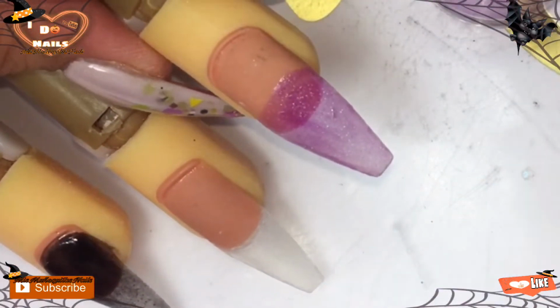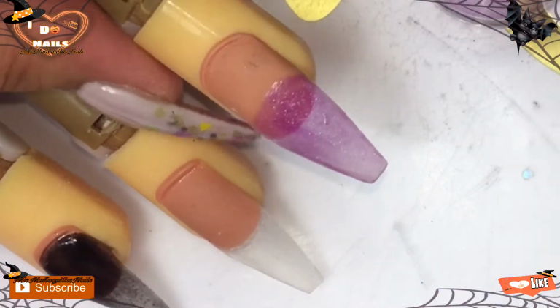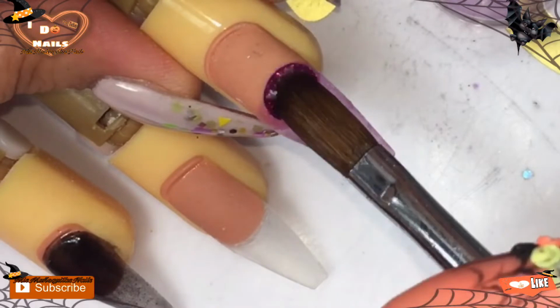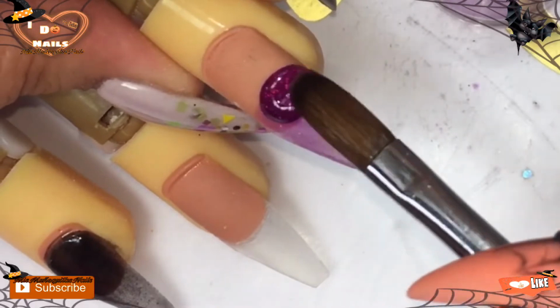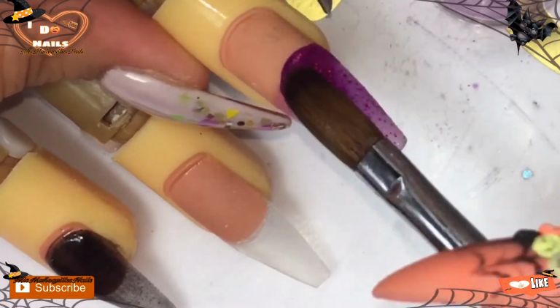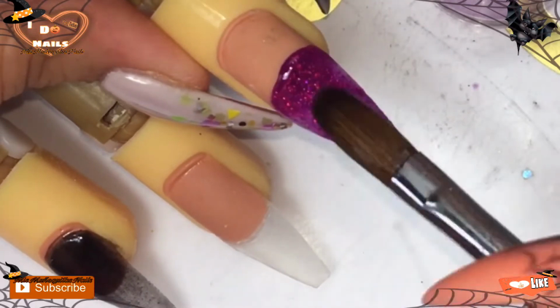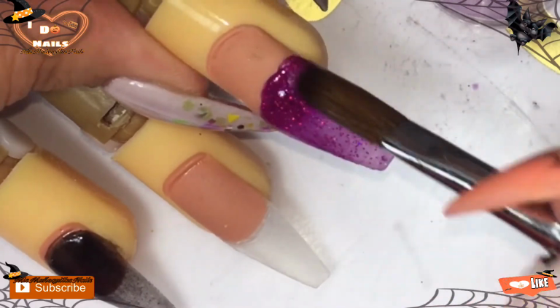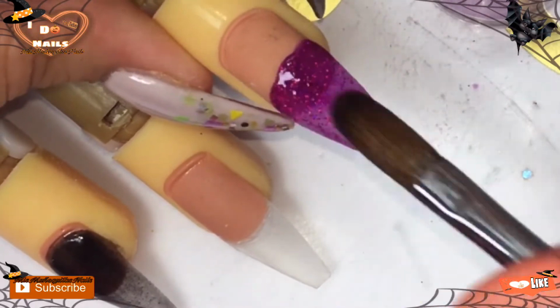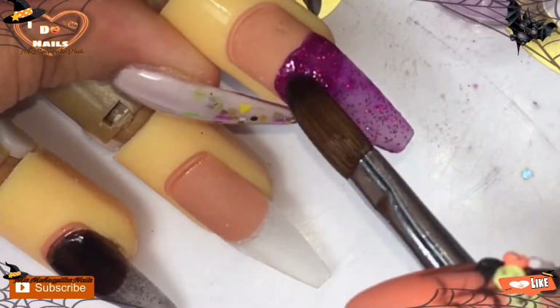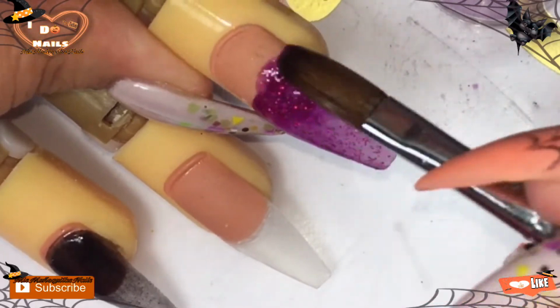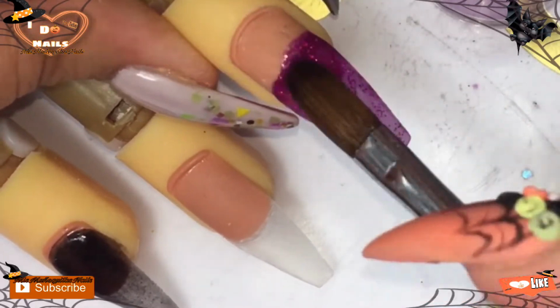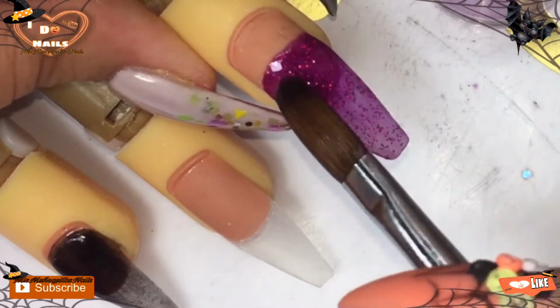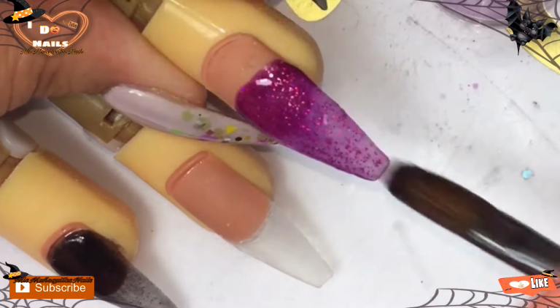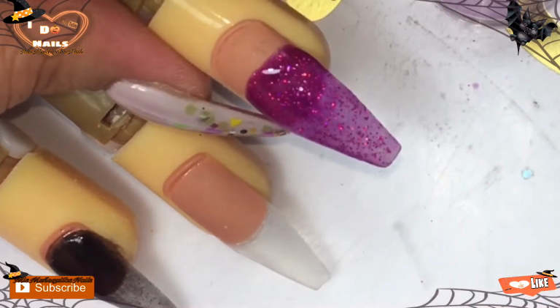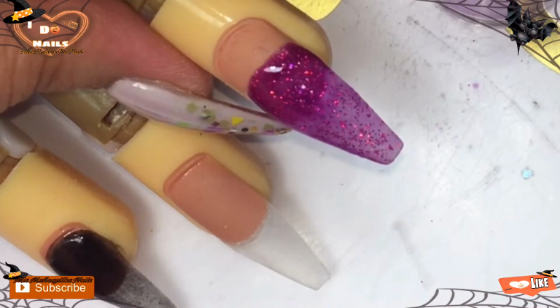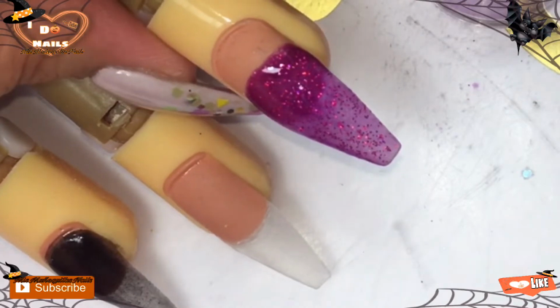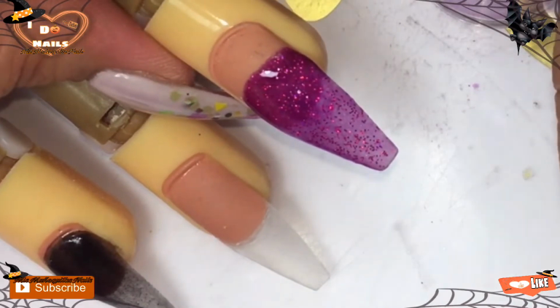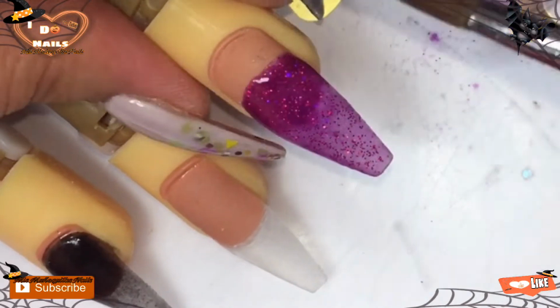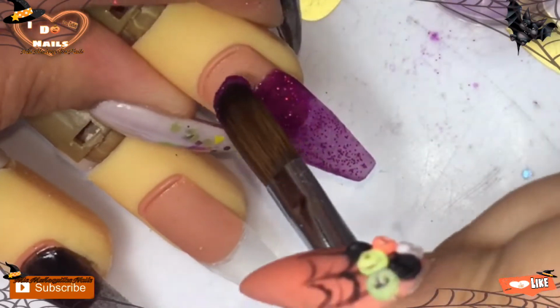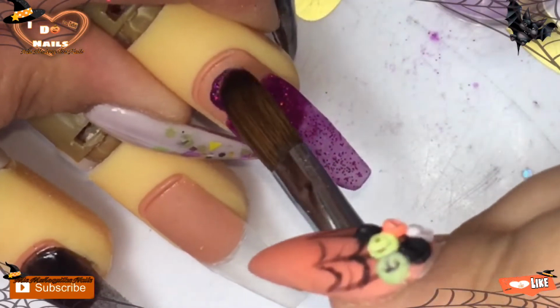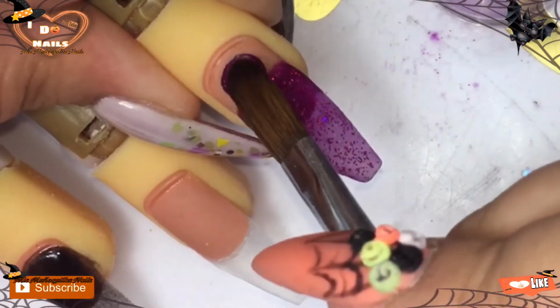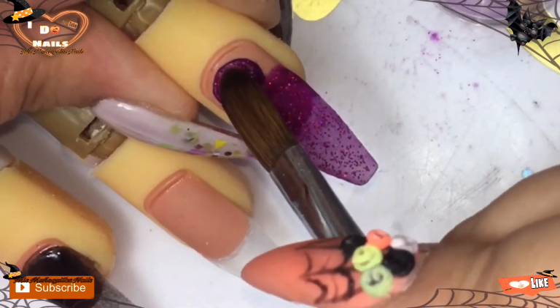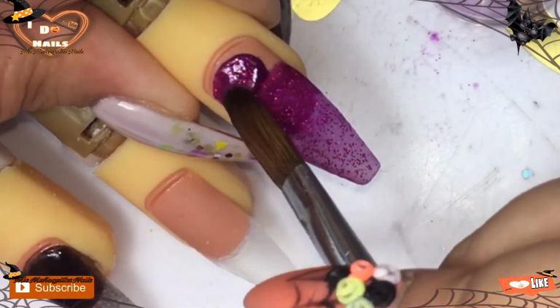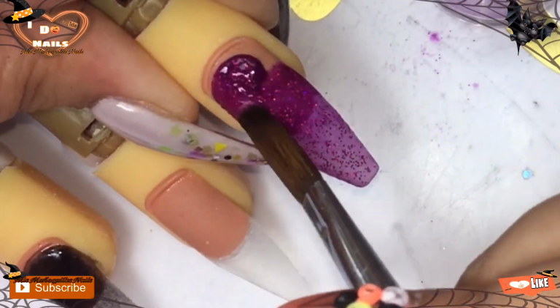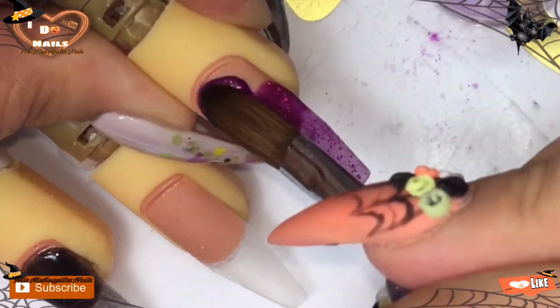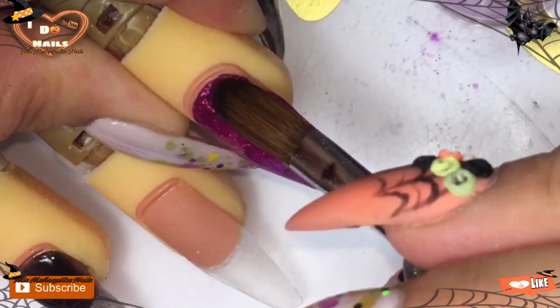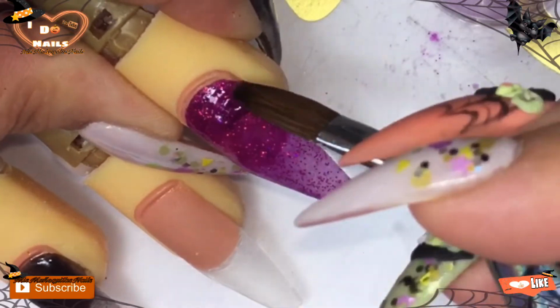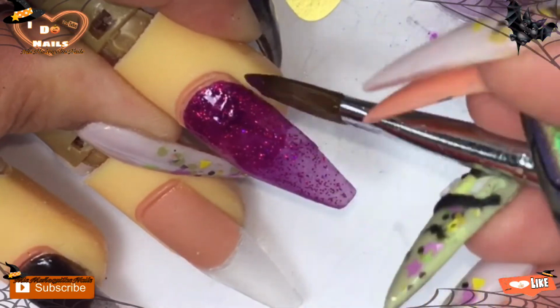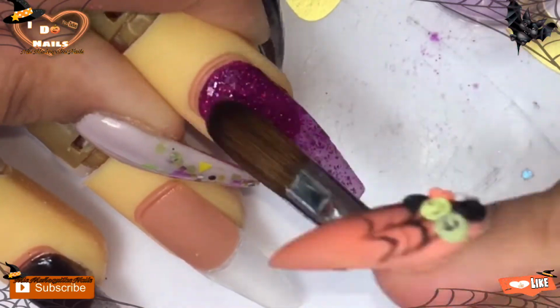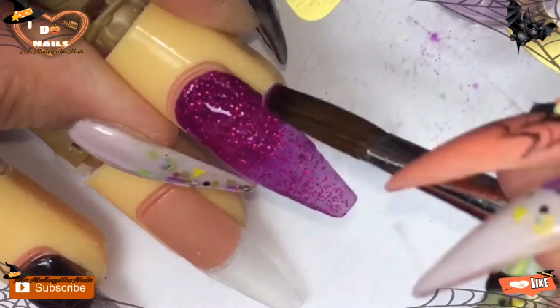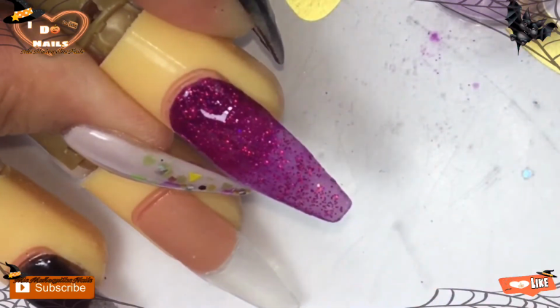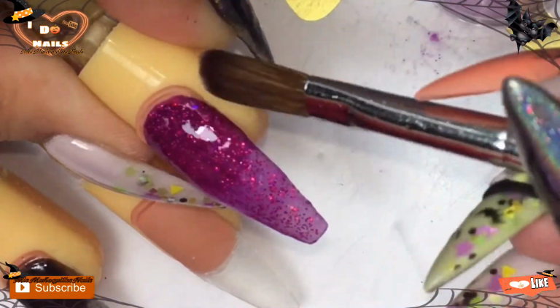Here's where I noticed I had the wrong acrylic. I stopped the video, looked for the right one, and then placed it. I had accidentally put the neon purple on number two and the number two on the neon purple. So I'm going to be applying this glitter on both middle nails as well.